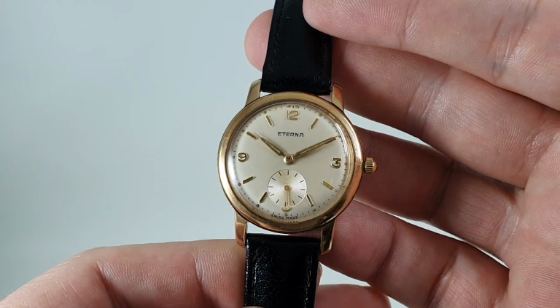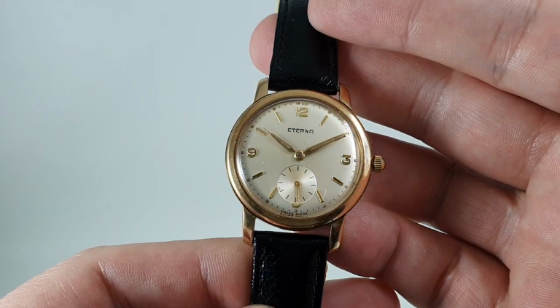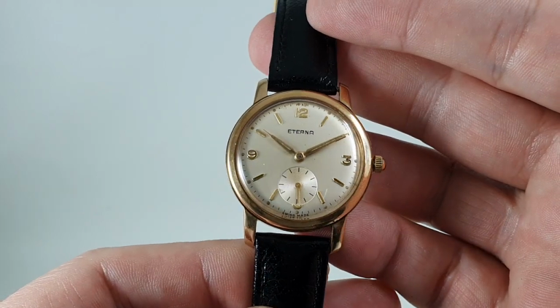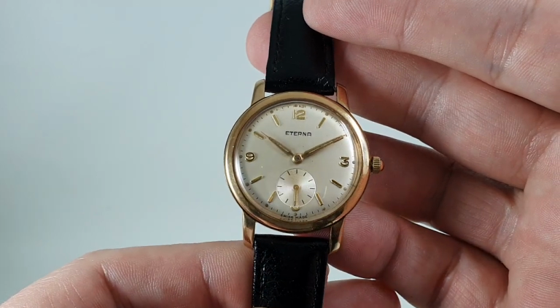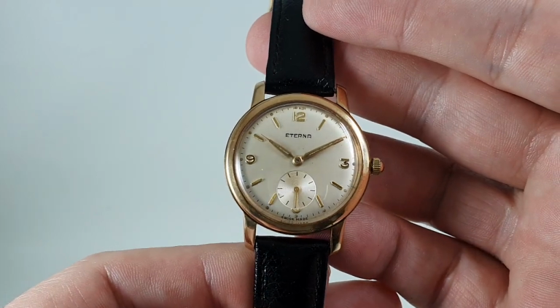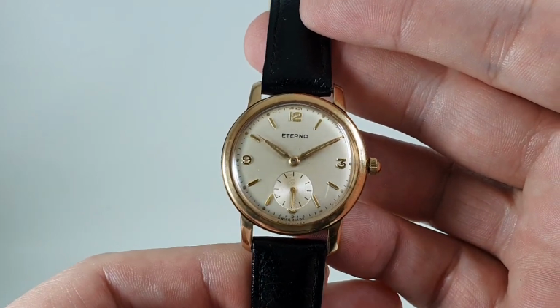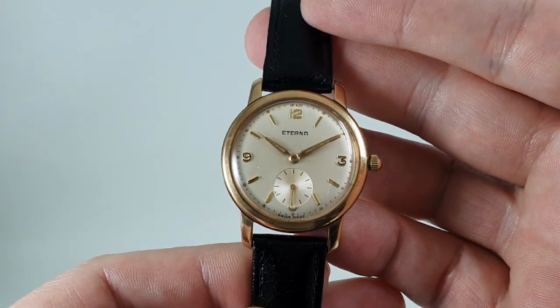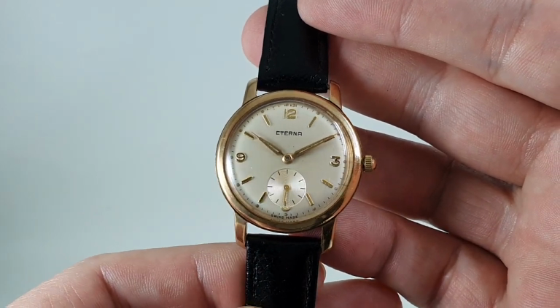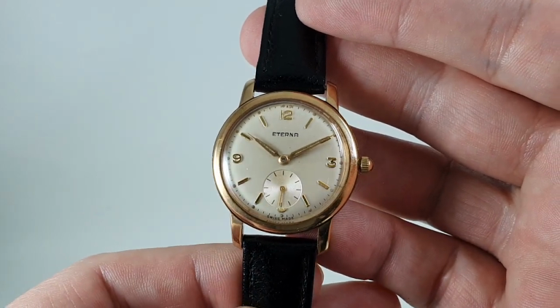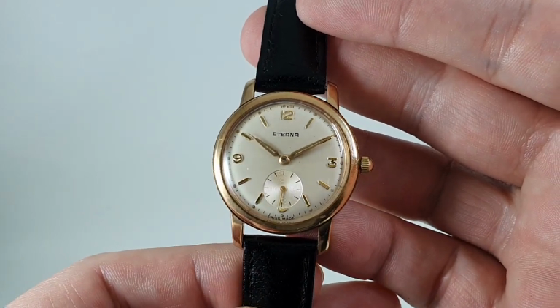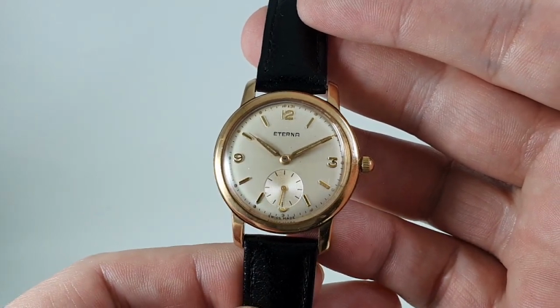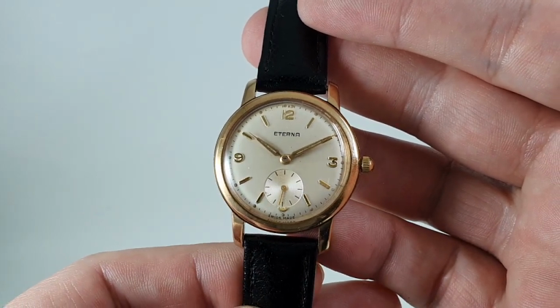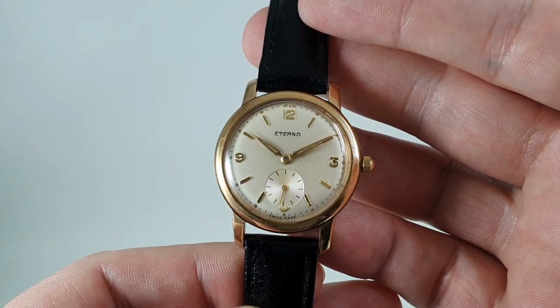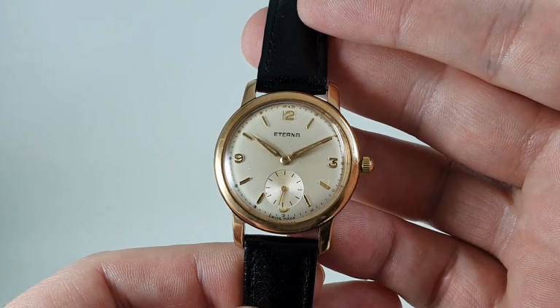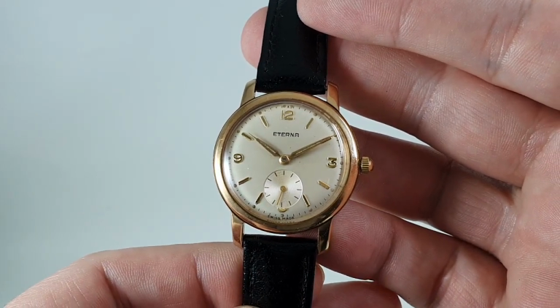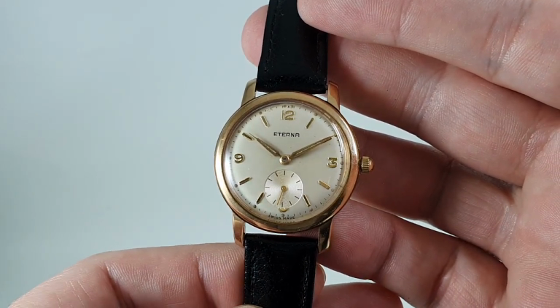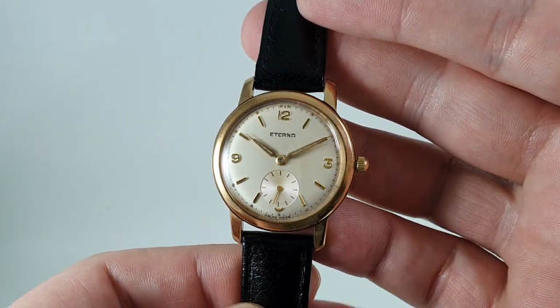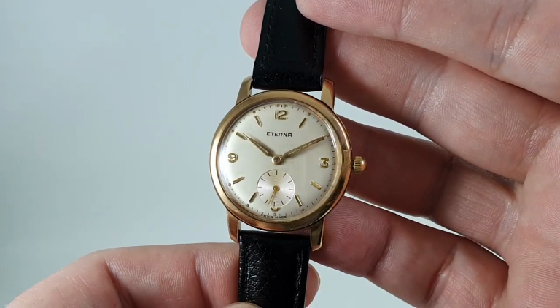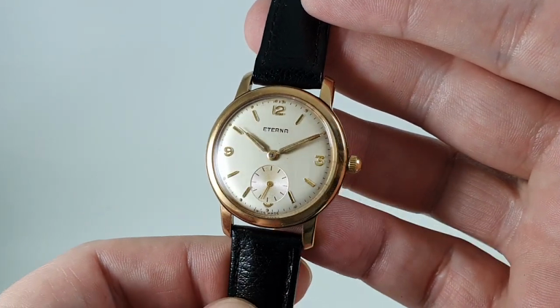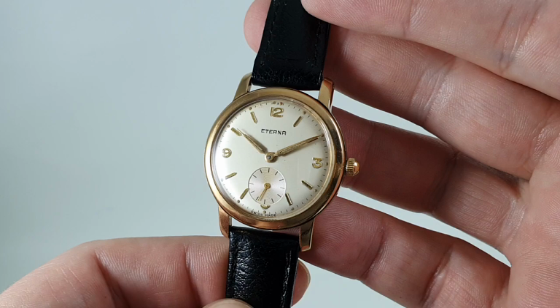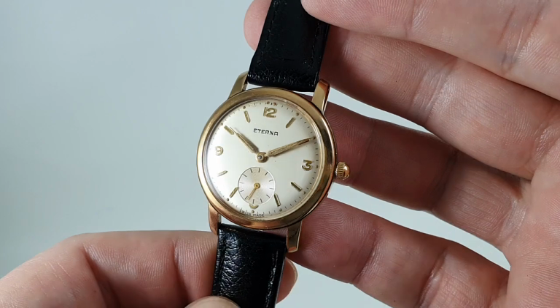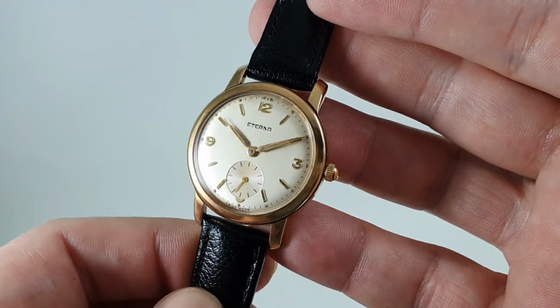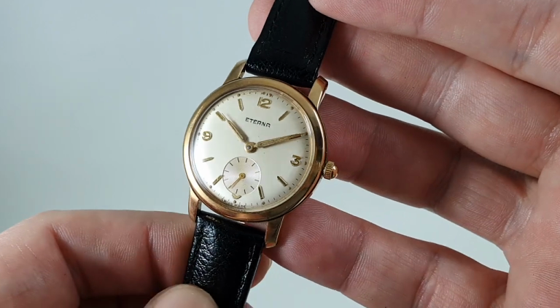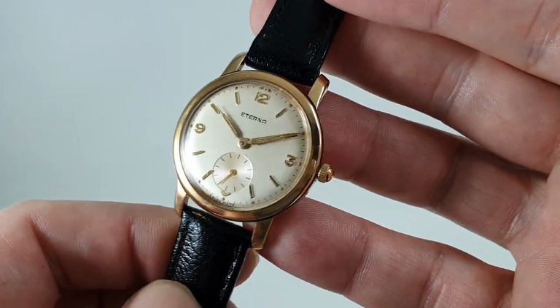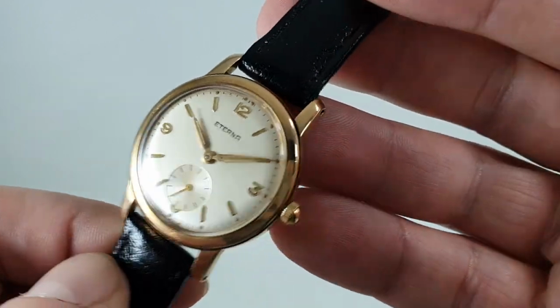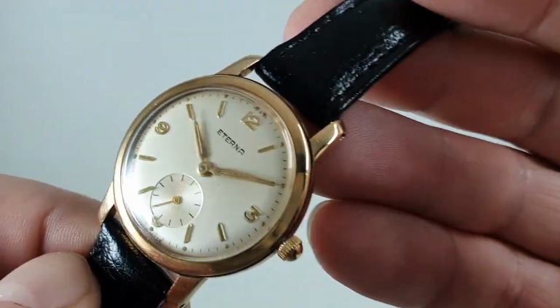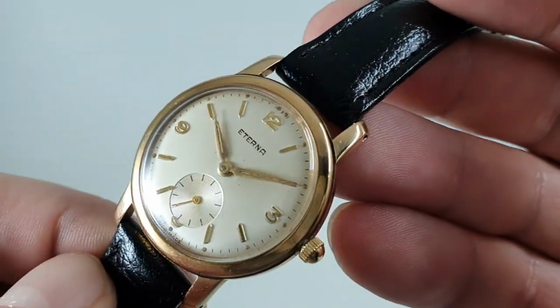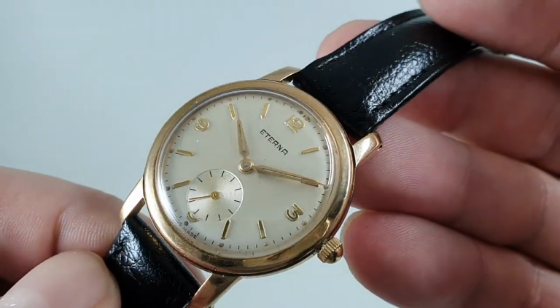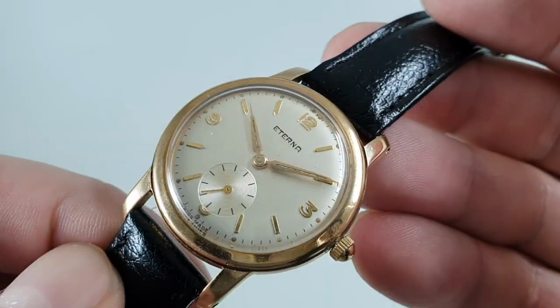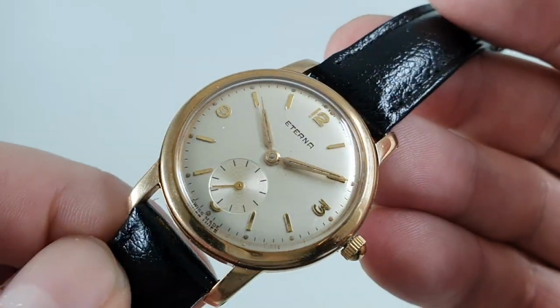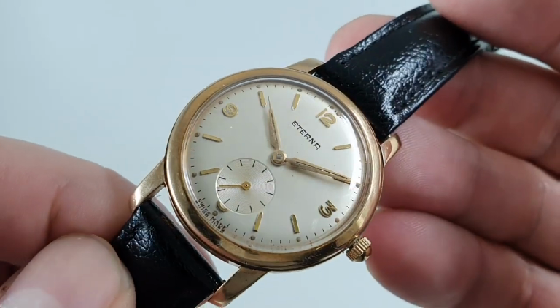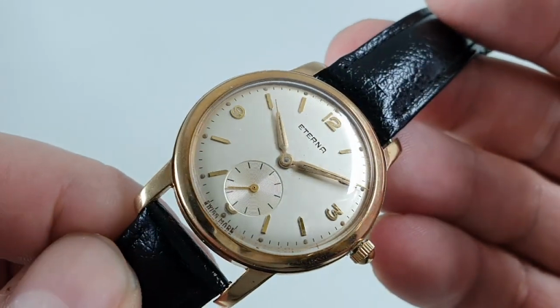You've got this explorer-type dial with a 3, 6, 9, and 12. Very, very clean dial as well.